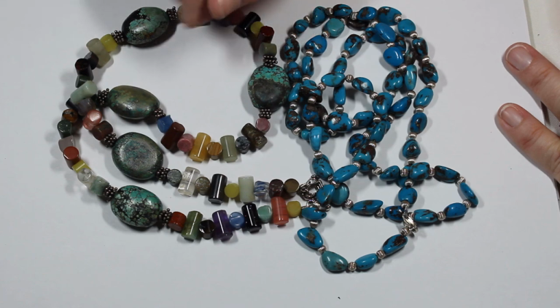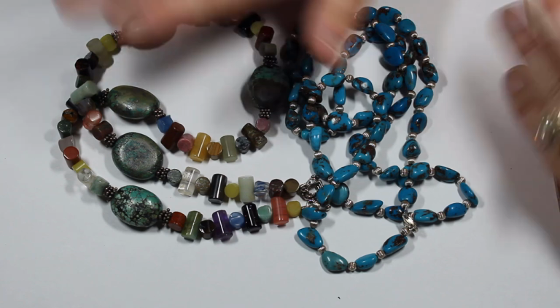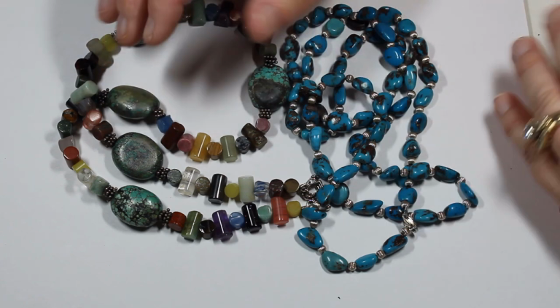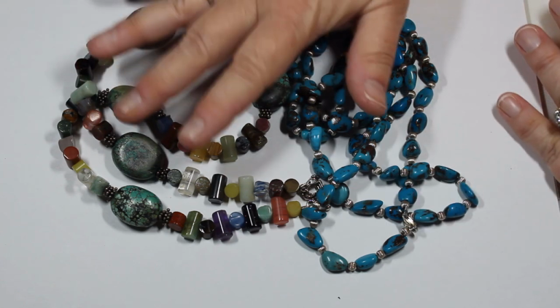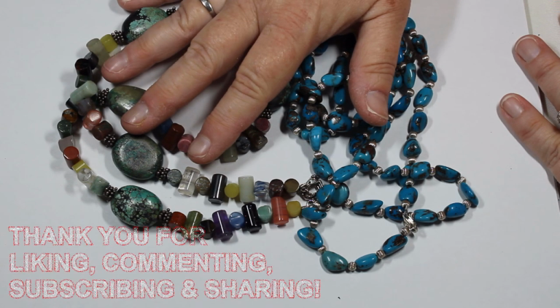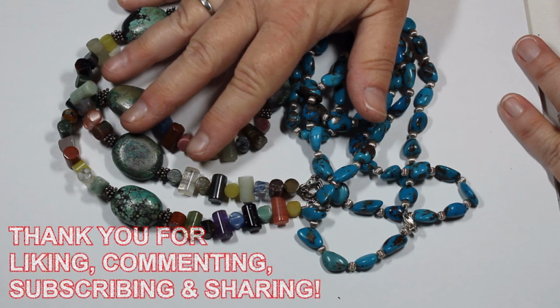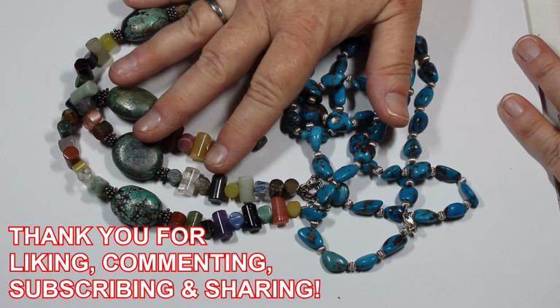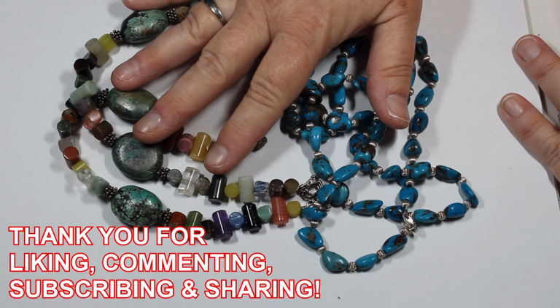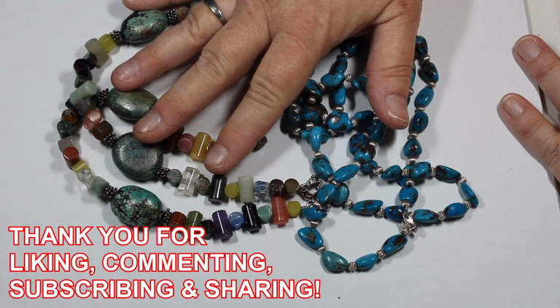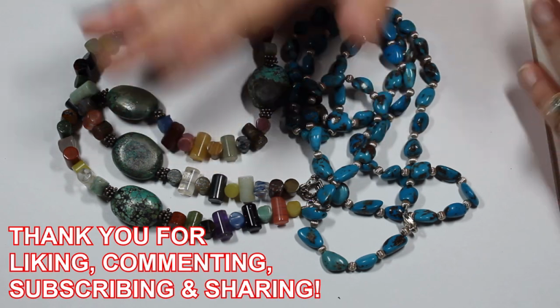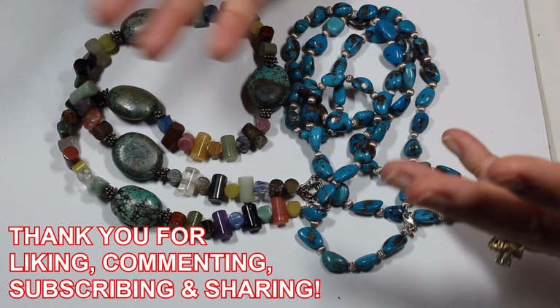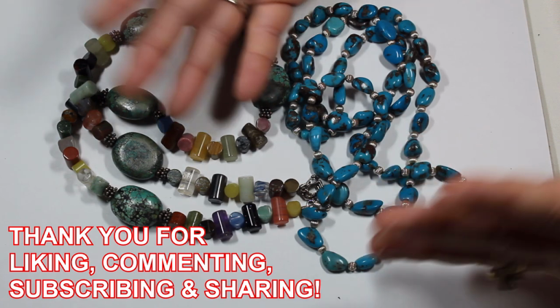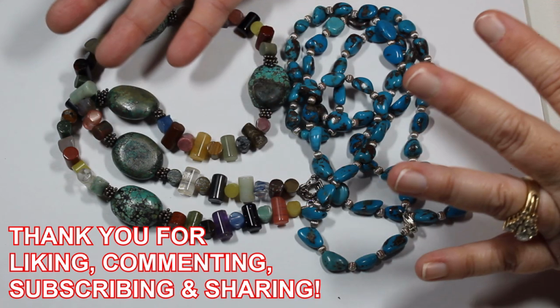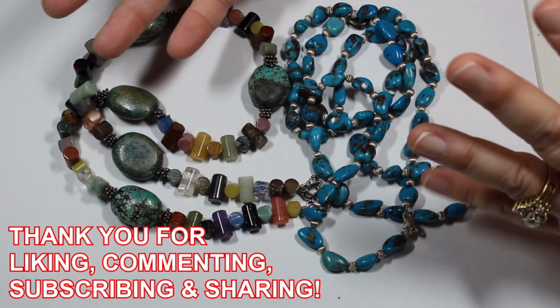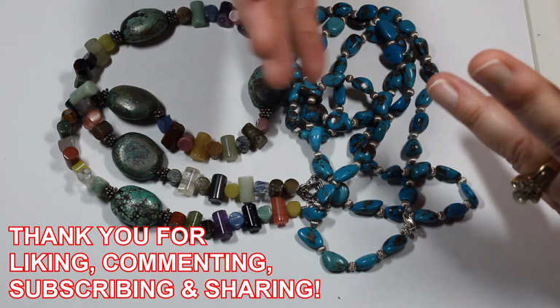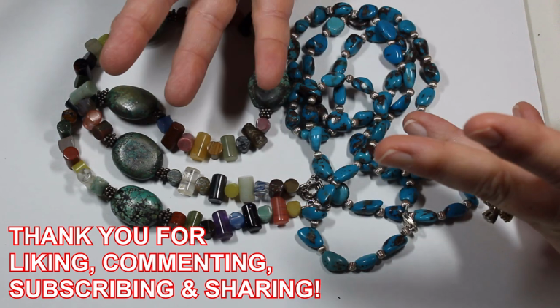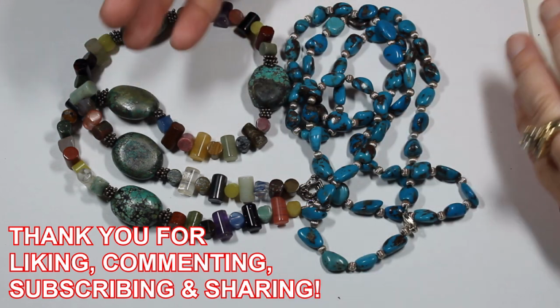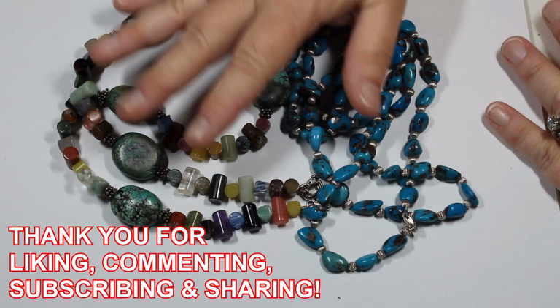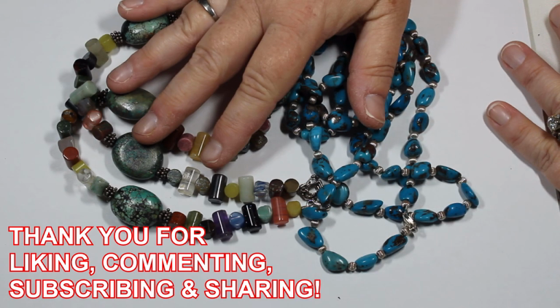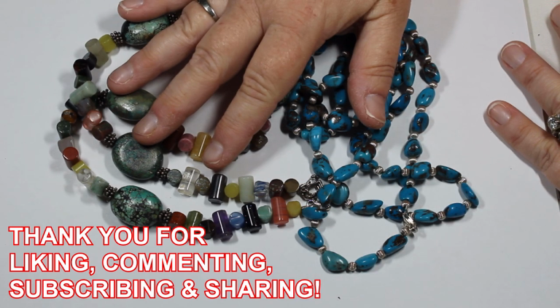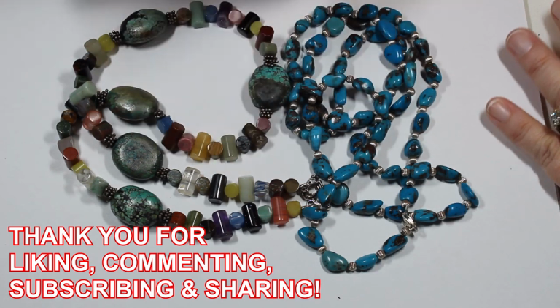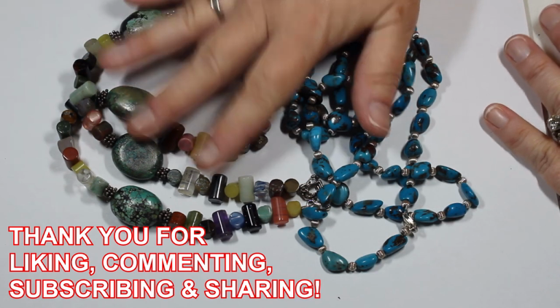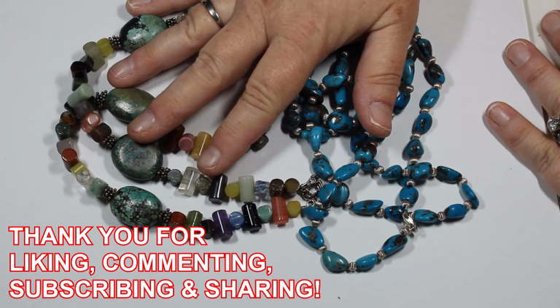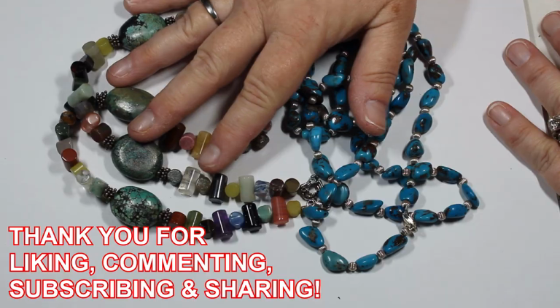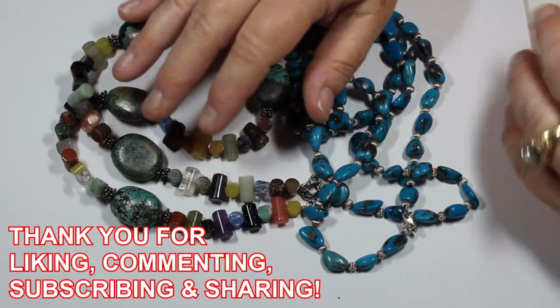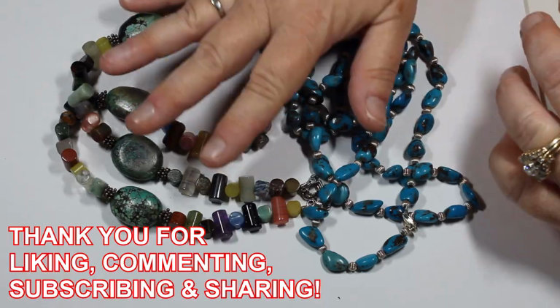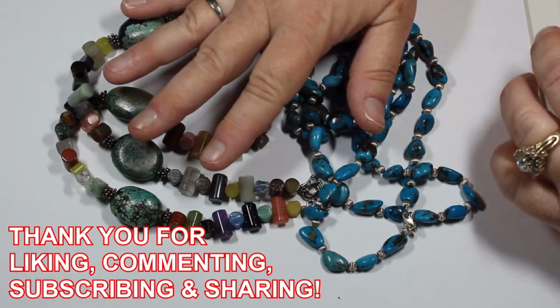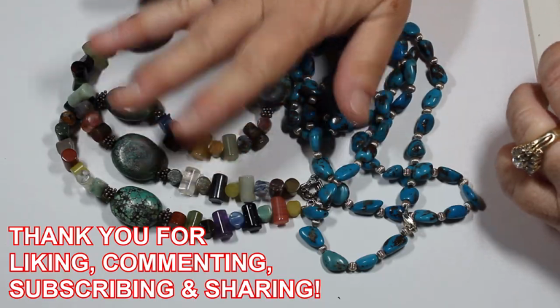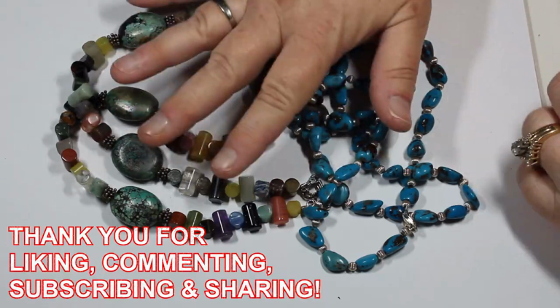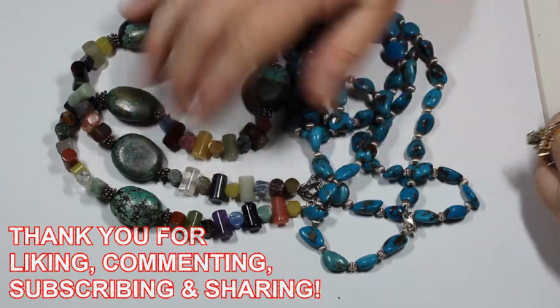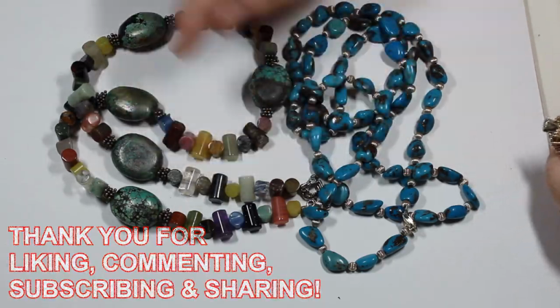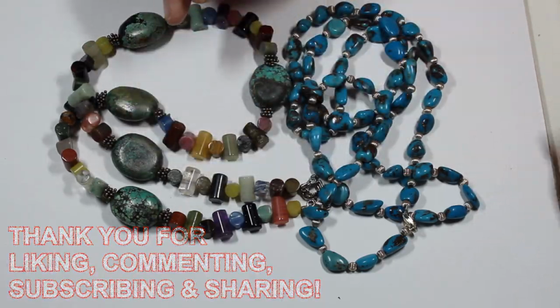Thank you so much for being here — we really appreciate it. Thank you for liking, commenting, subscribing, and thank you for sharing. Until next time, everyone, be safe, take care — we'll see you soon.